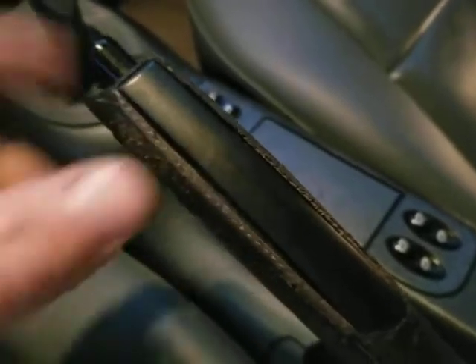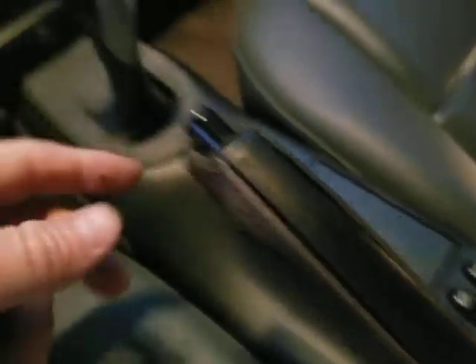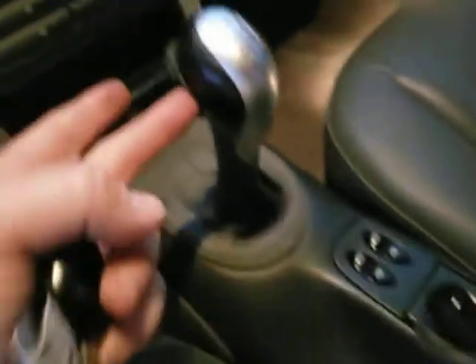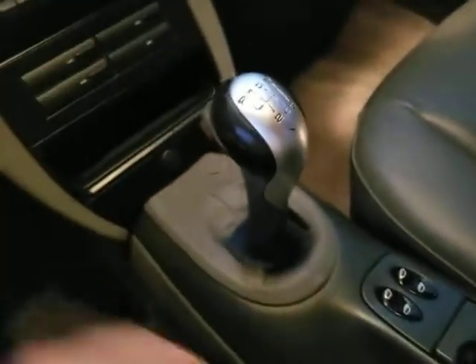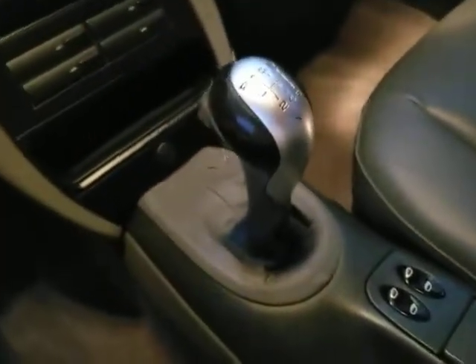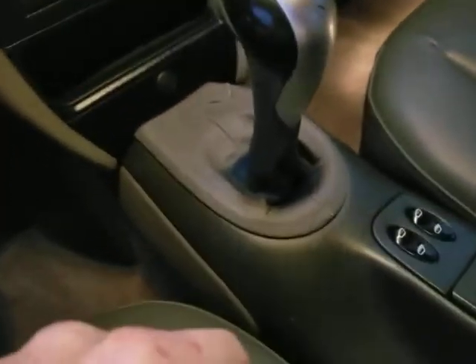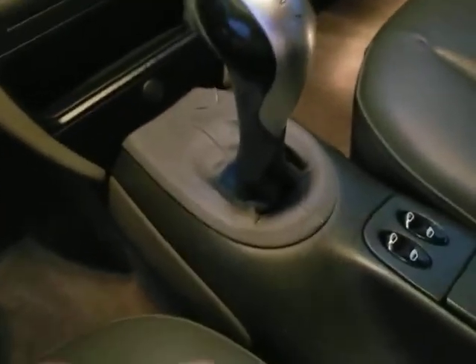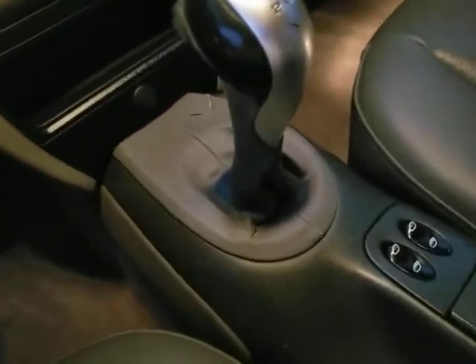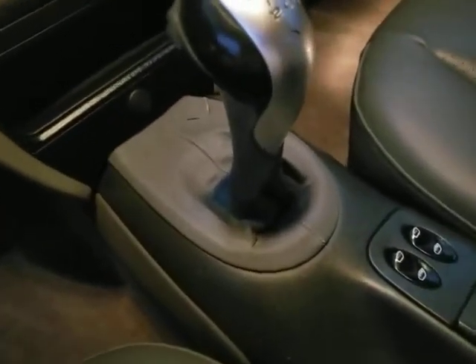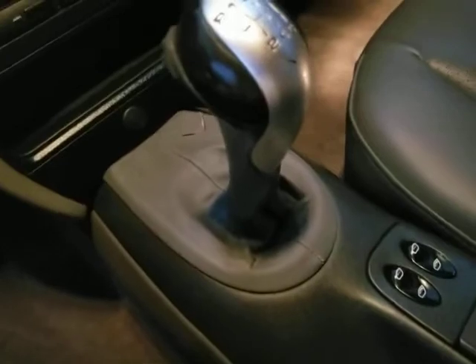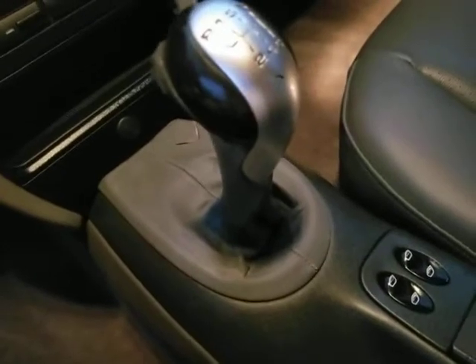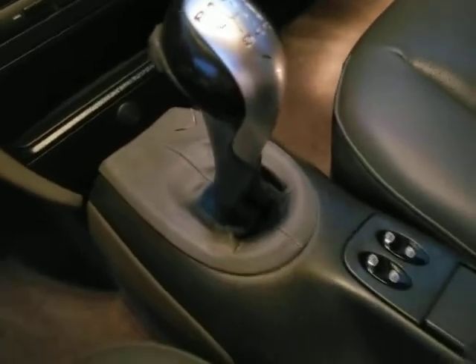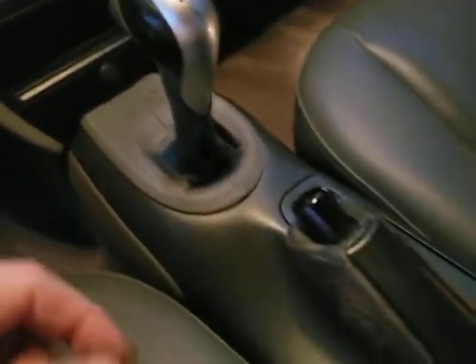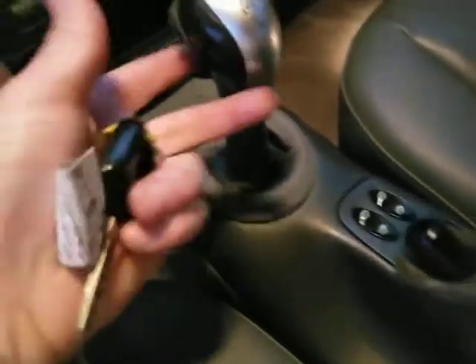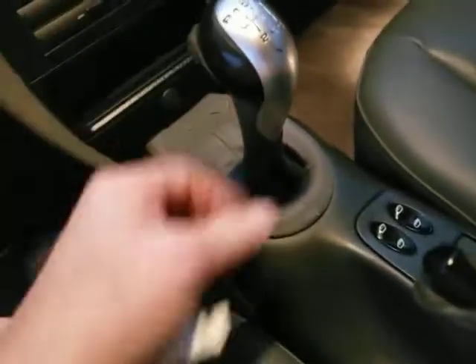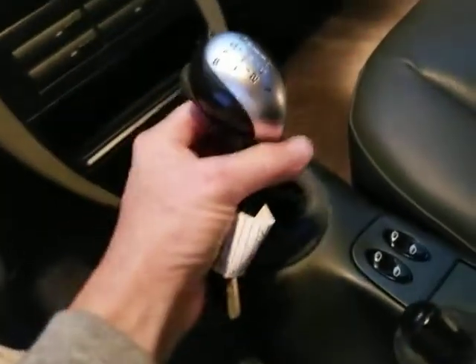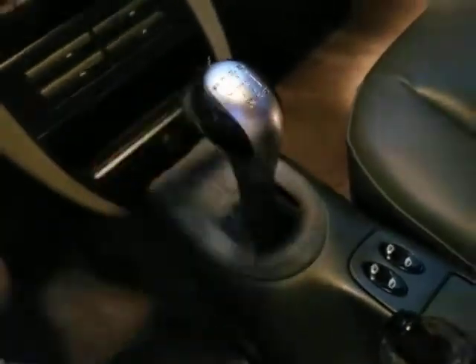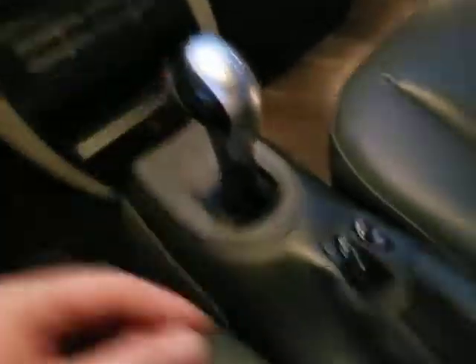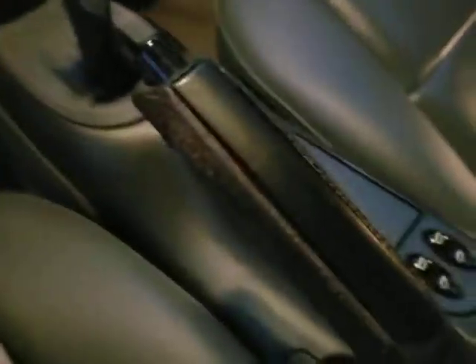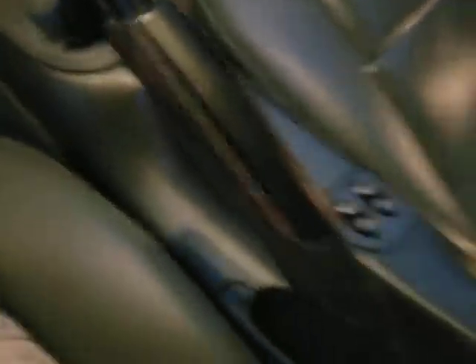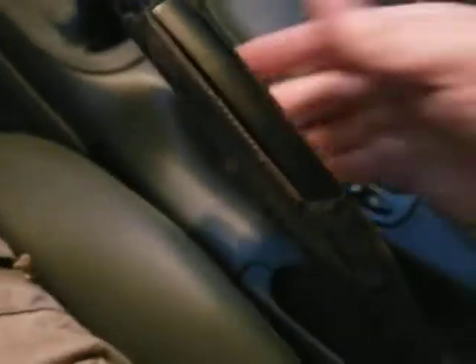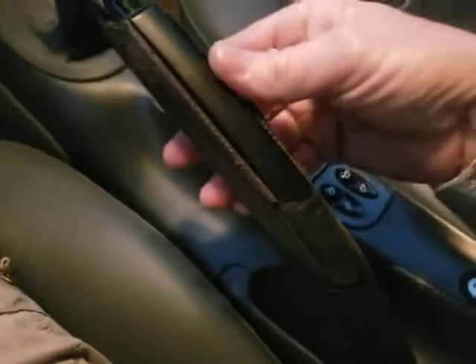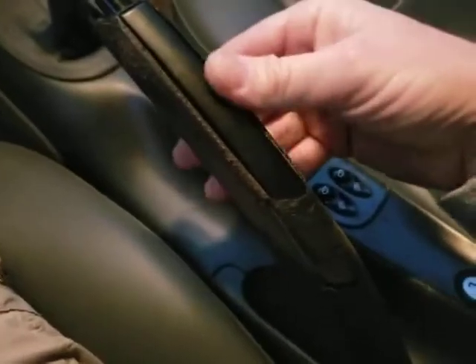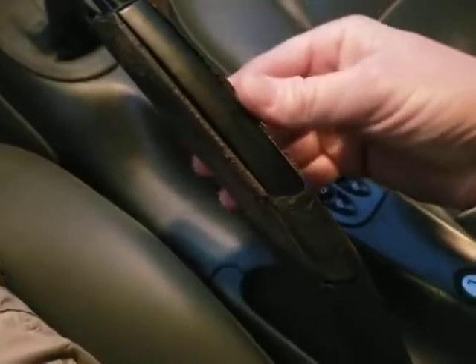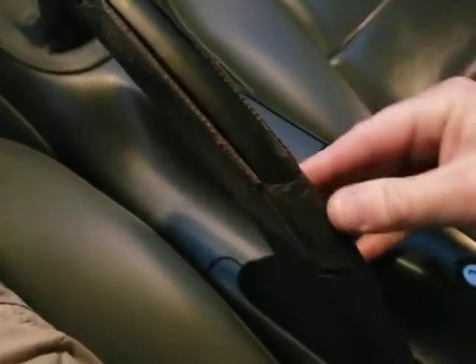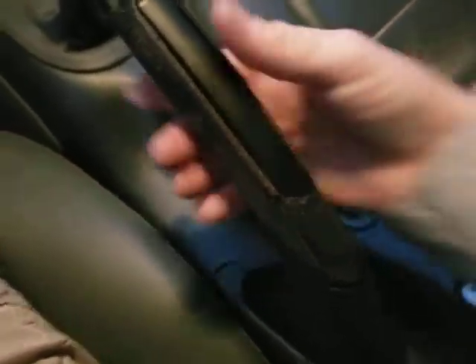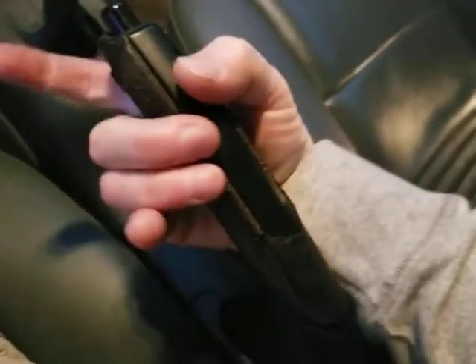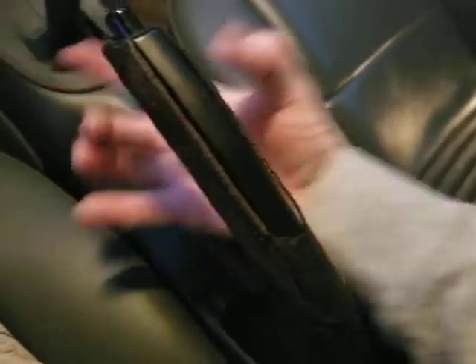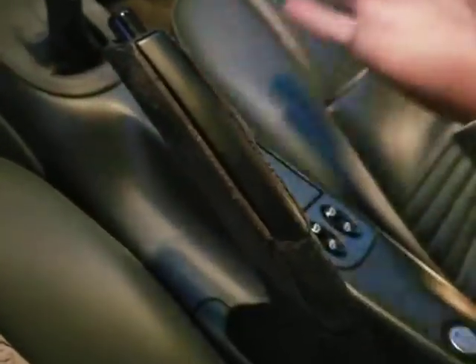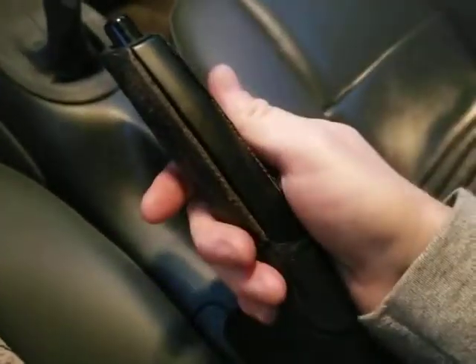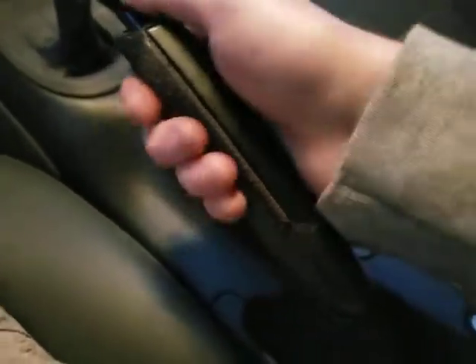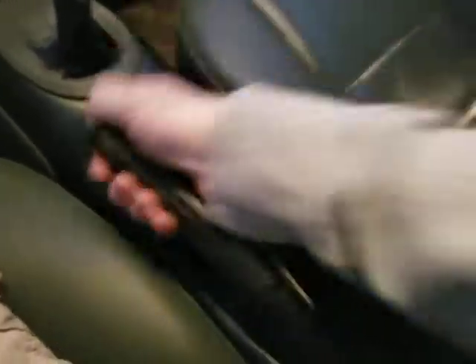You can buy the shifter on eBay for about 60 bucks and they're easy to install — they pull straight up. Or you can just peel the remaining leather off and use it as is. It works fine.